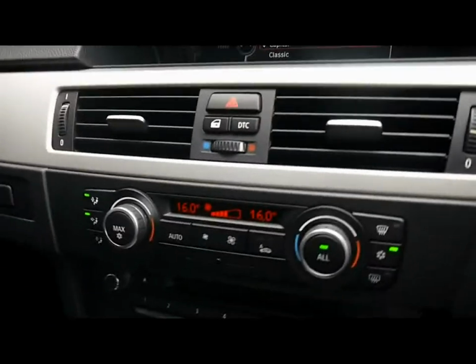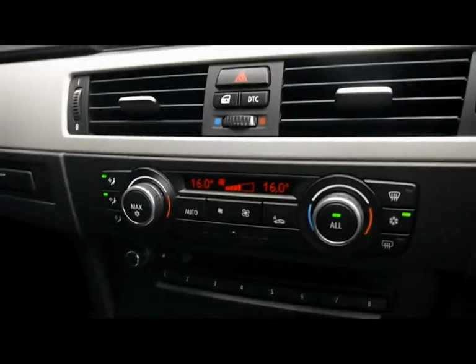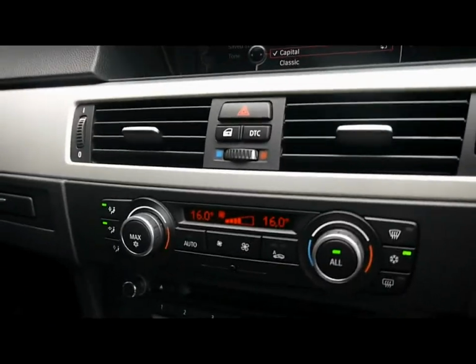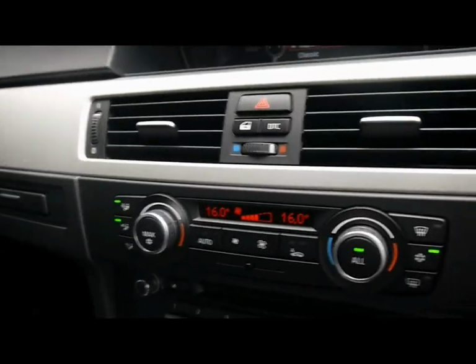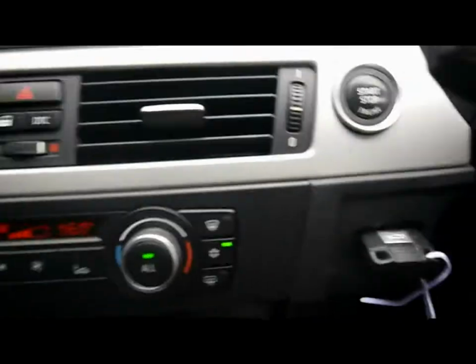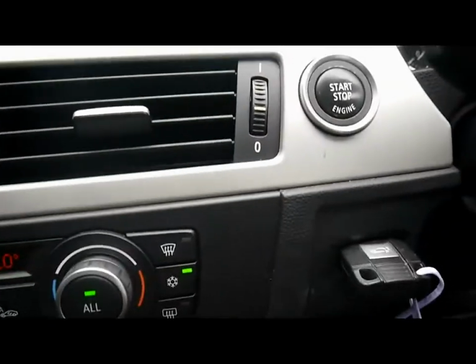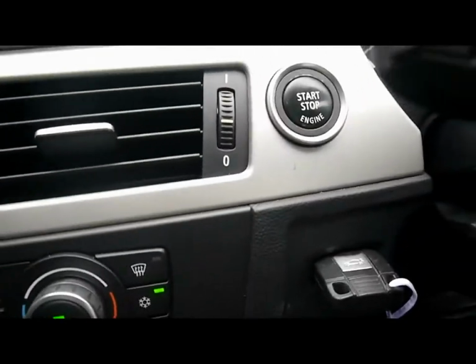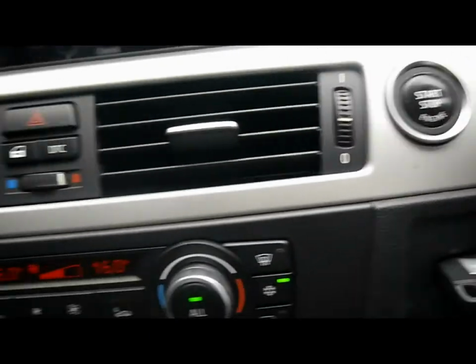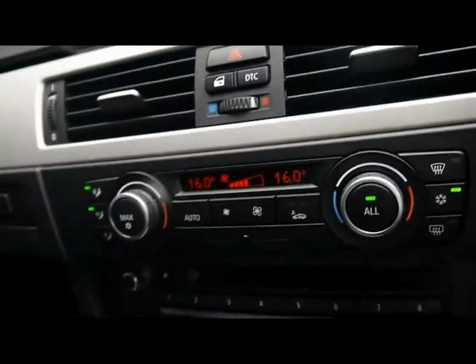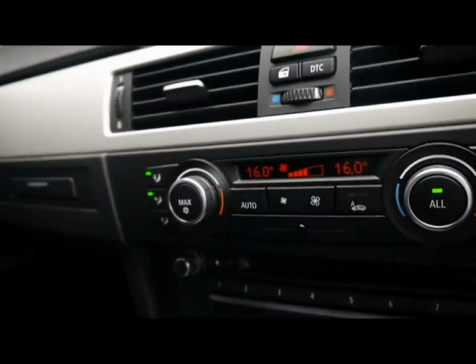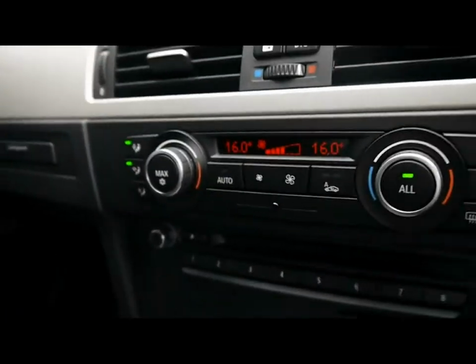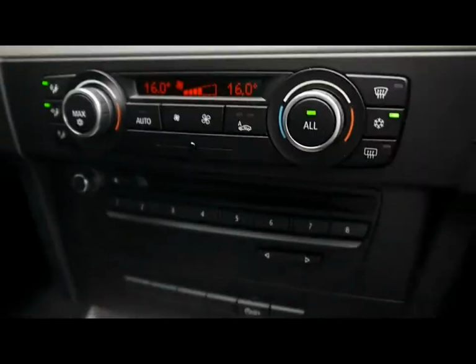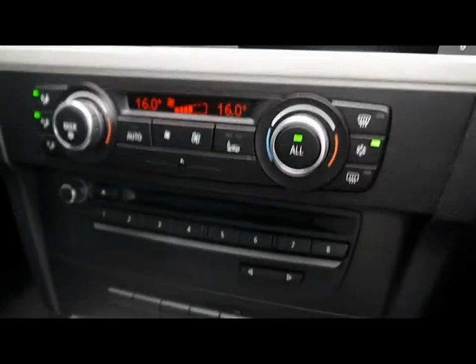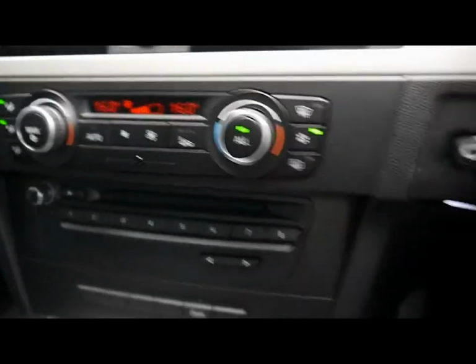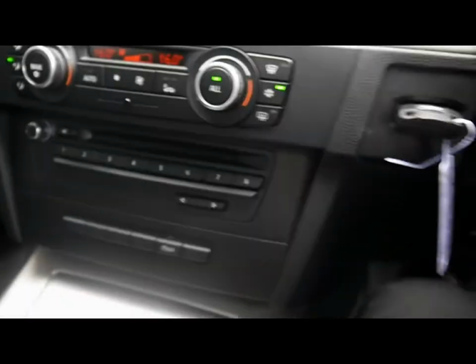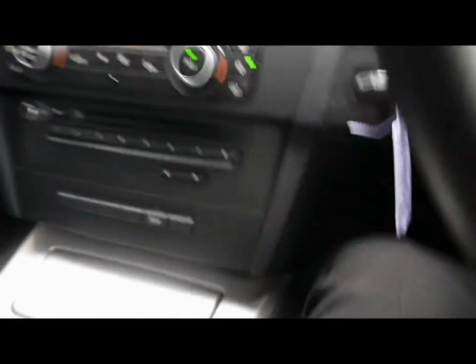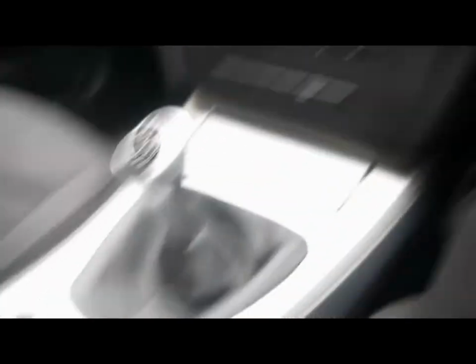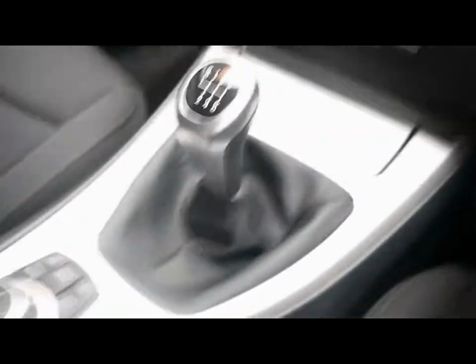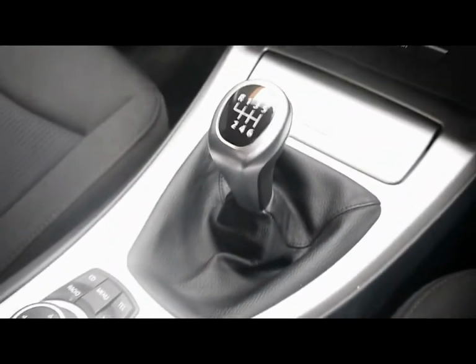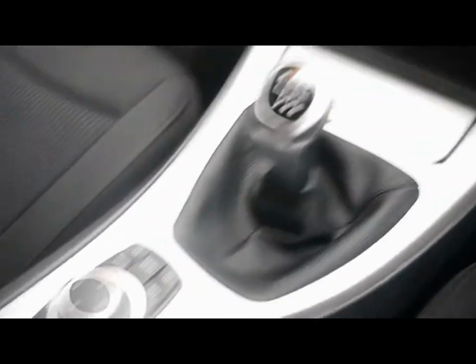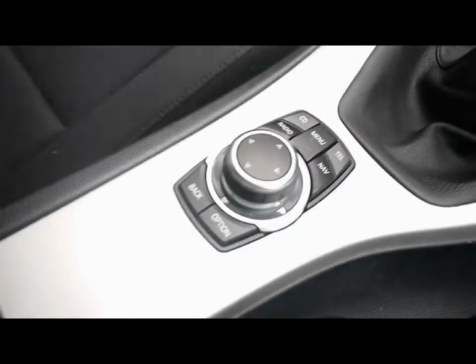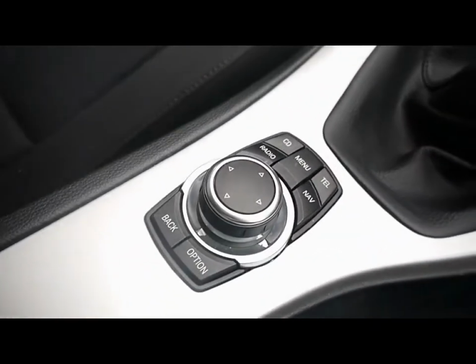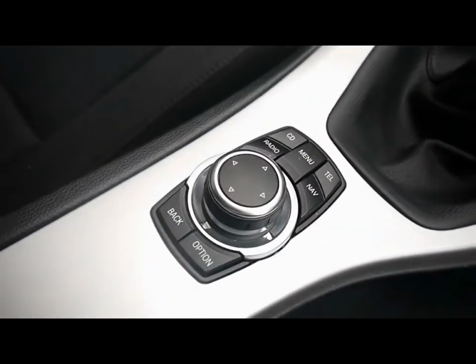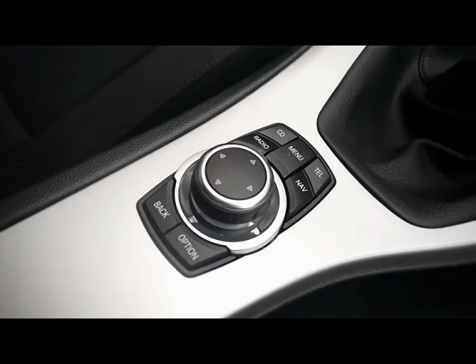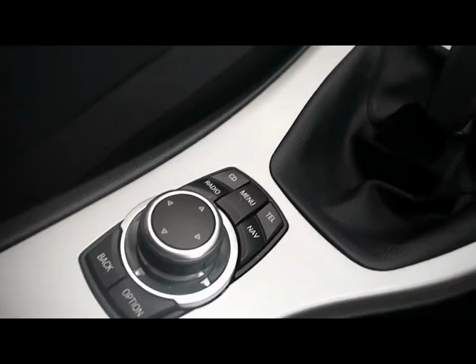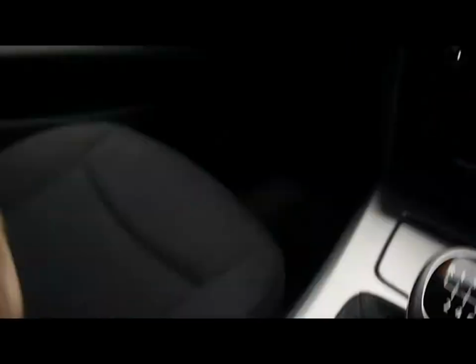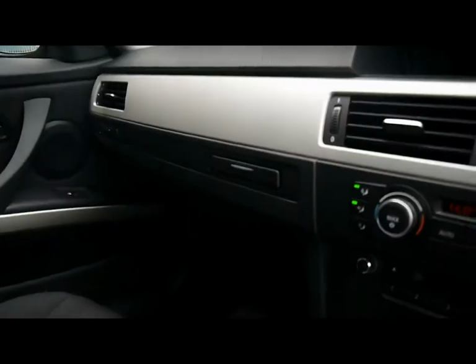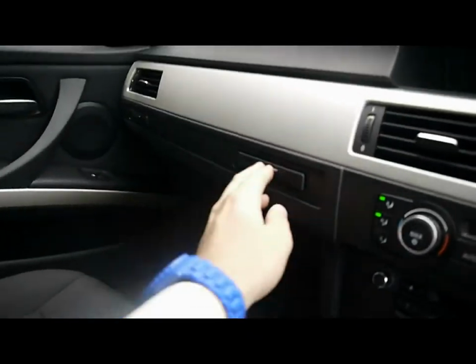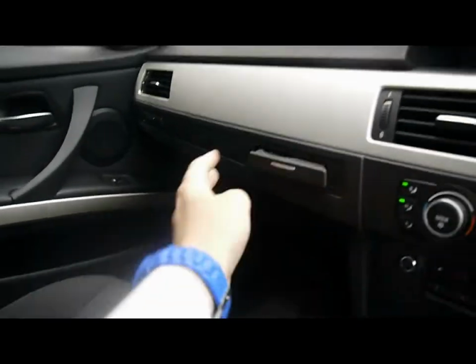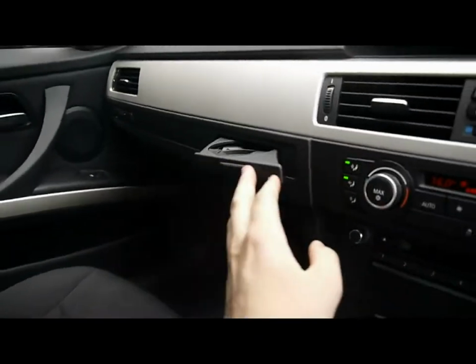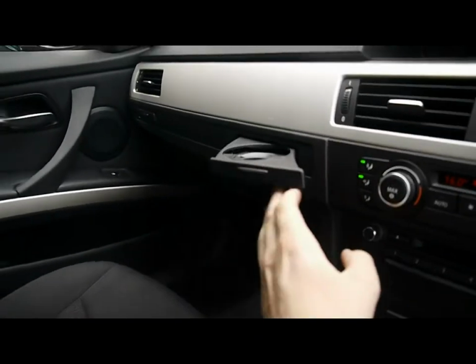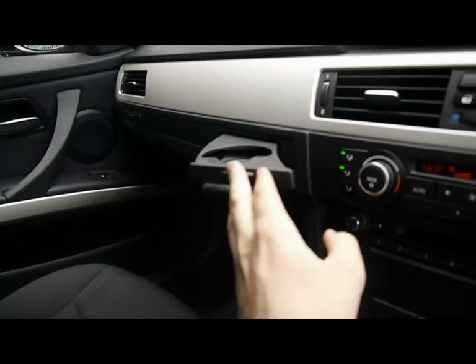ABS, DTC, engine start and stop button, child locks, window locks, dual zone digital climate control, manual gearbox. All the iDrive controls are just down here. Plenty of storage, cup holders, and accessories throughout the whole car.